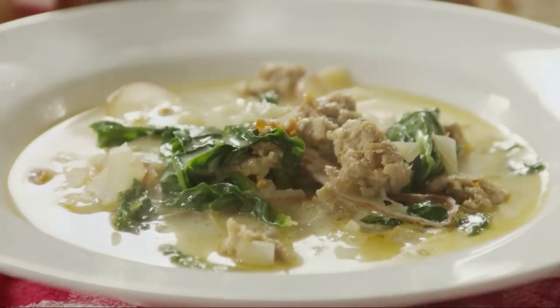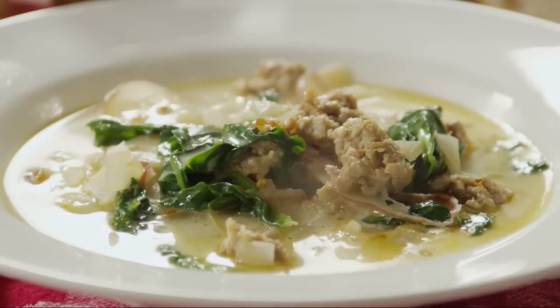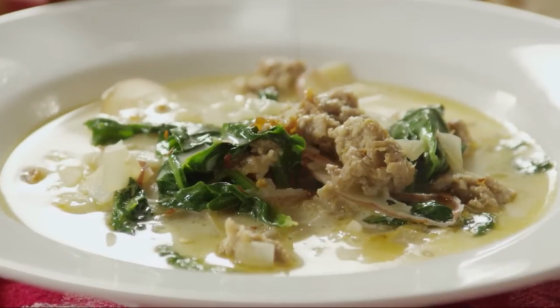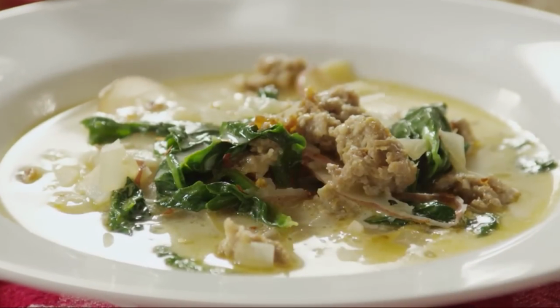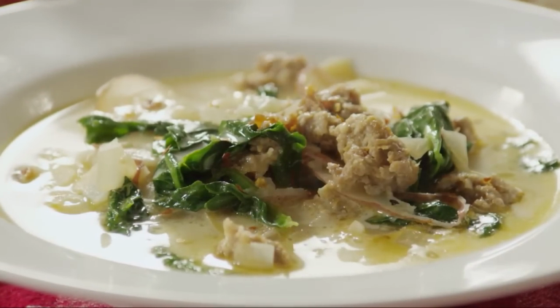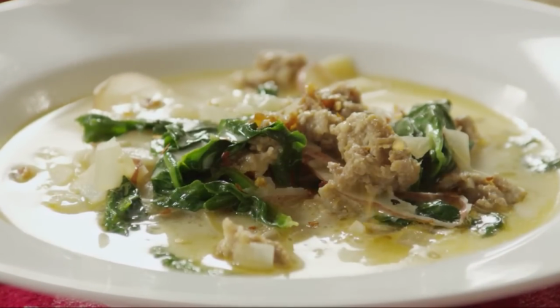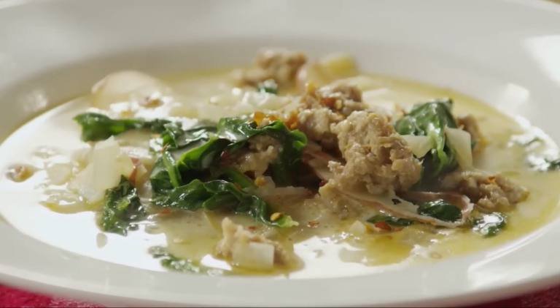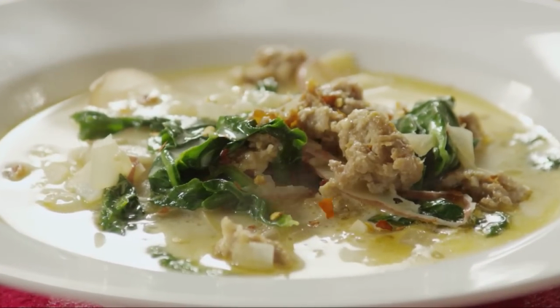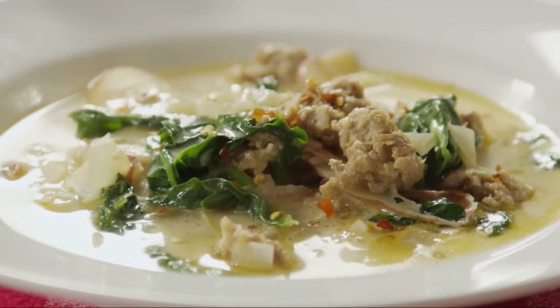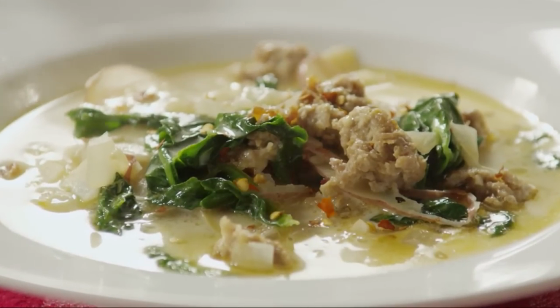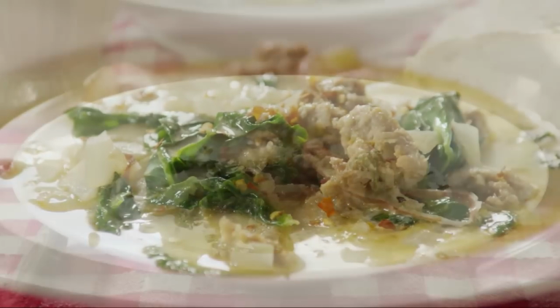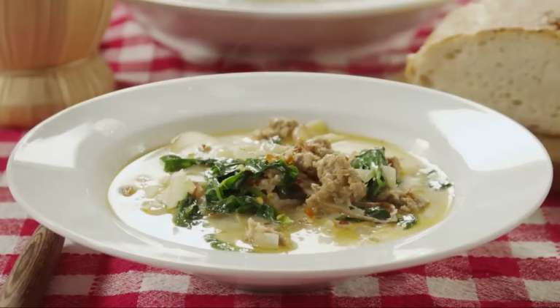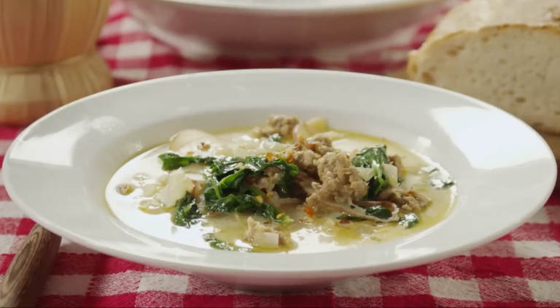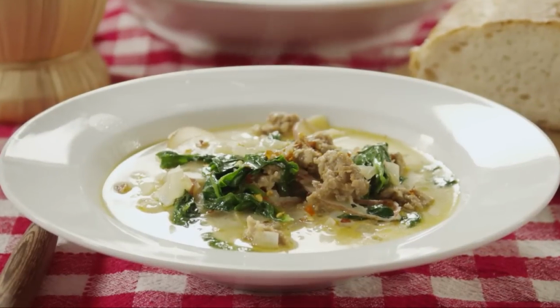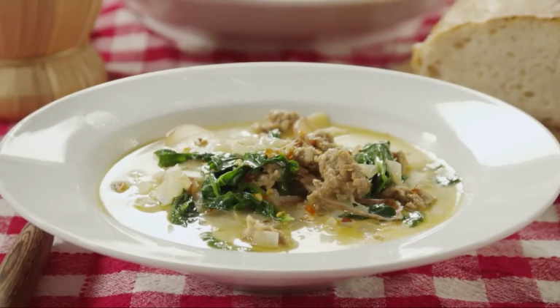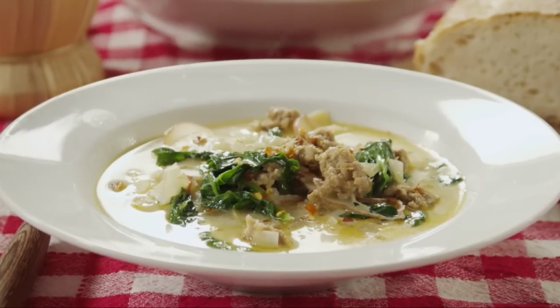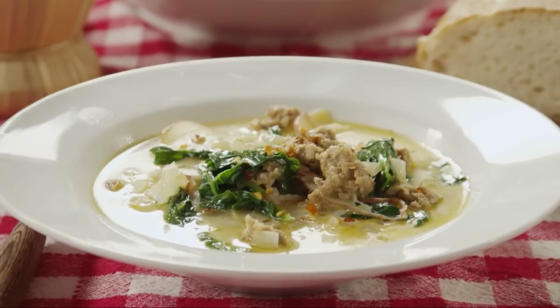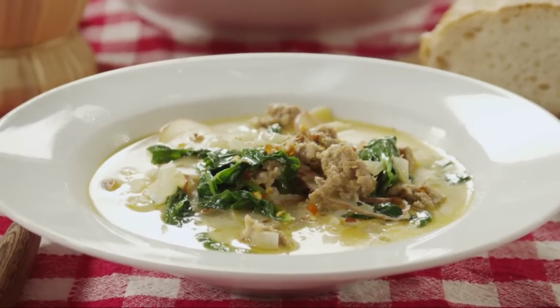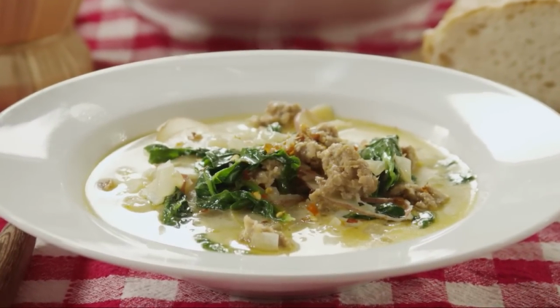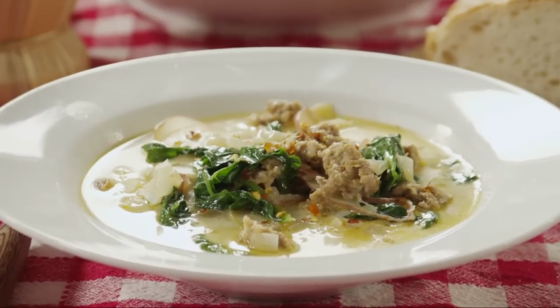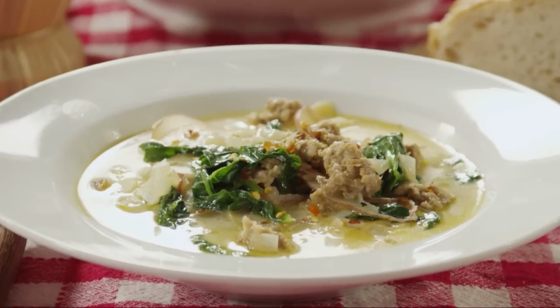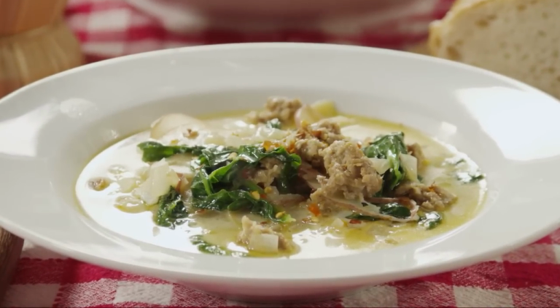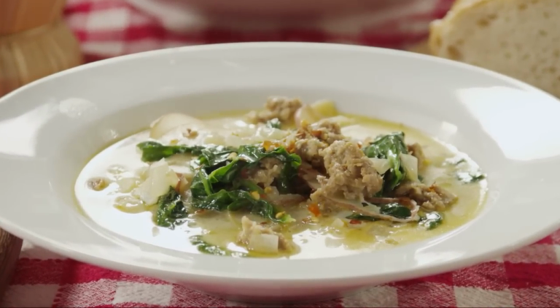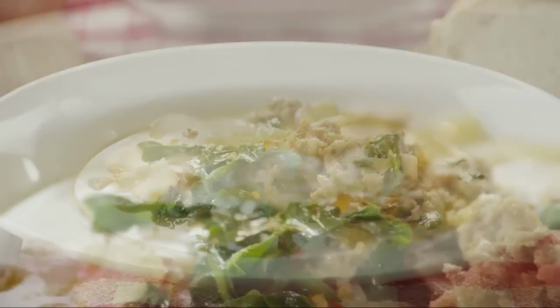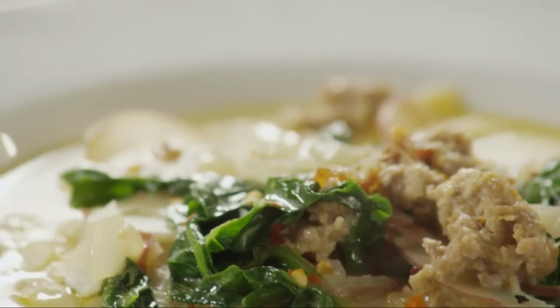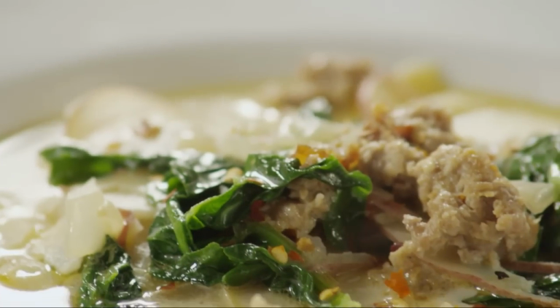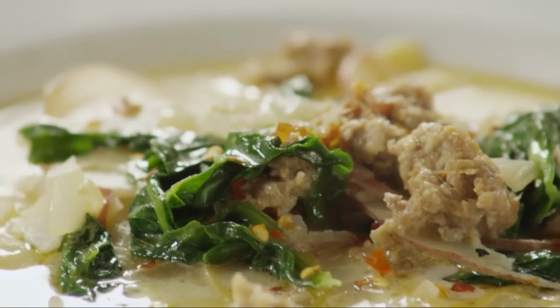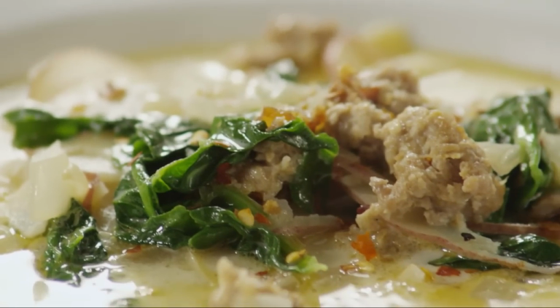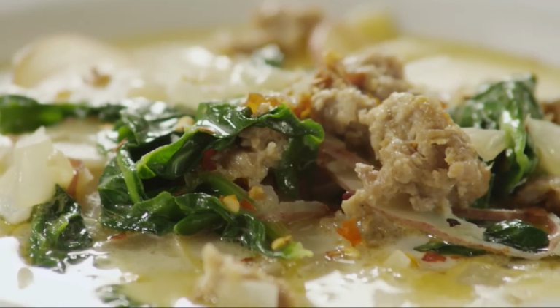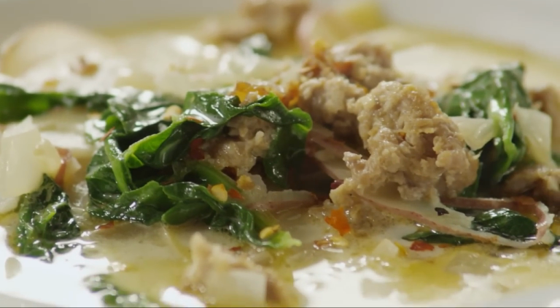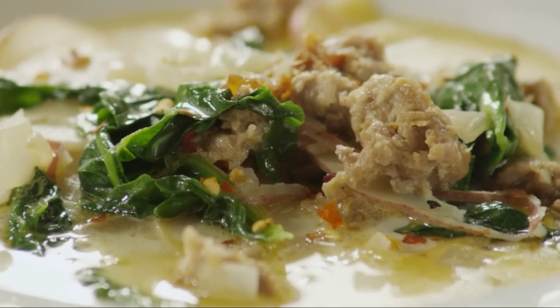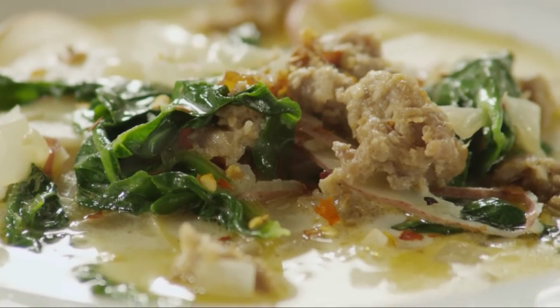Sprinkle a few more red pepper flakes to taste. All Recipes member Crystal S. writes this super delicious Zuppa Toscana is a great soup. Serve it with hot crusty bread for a great meal.